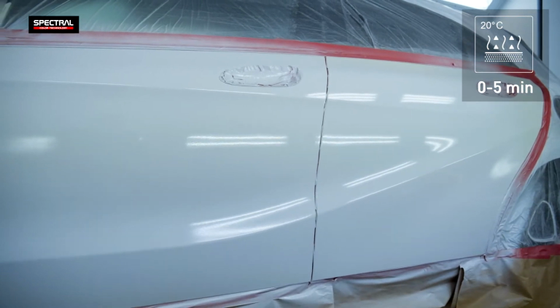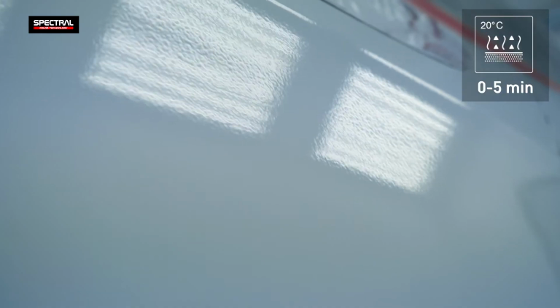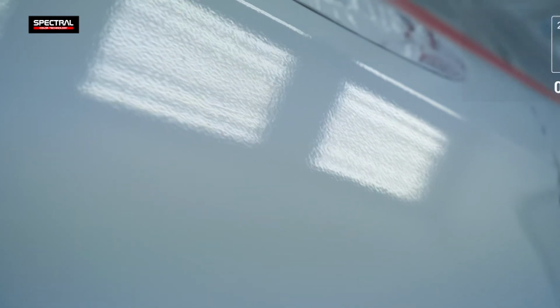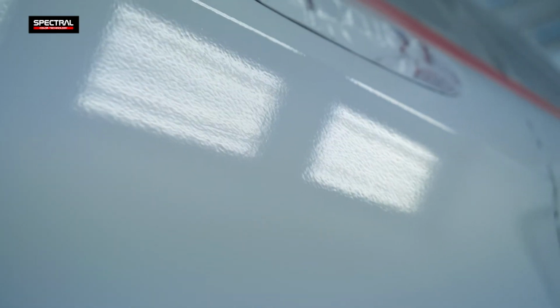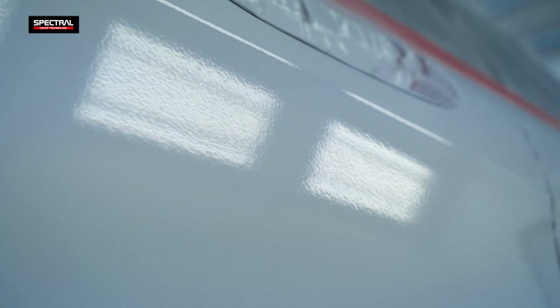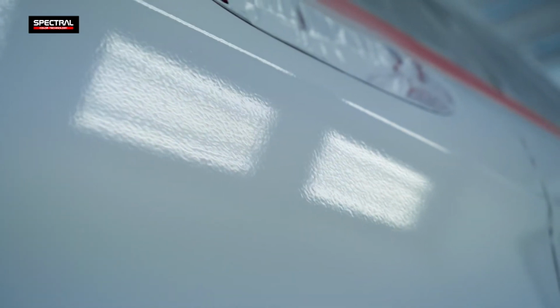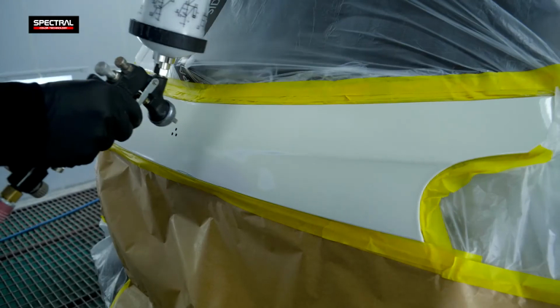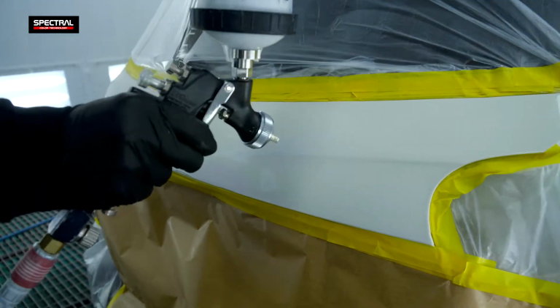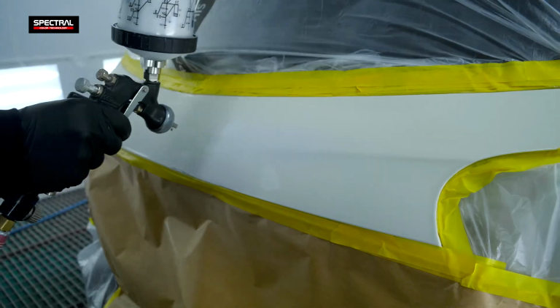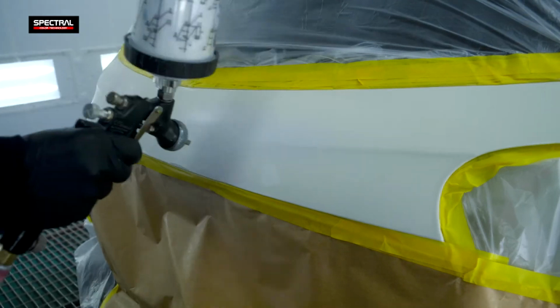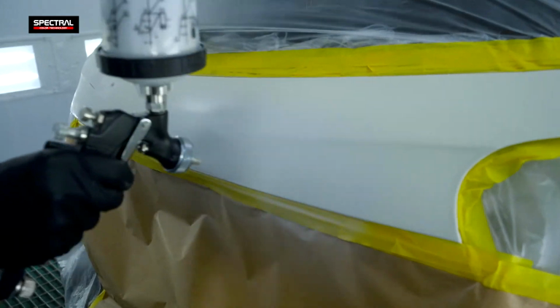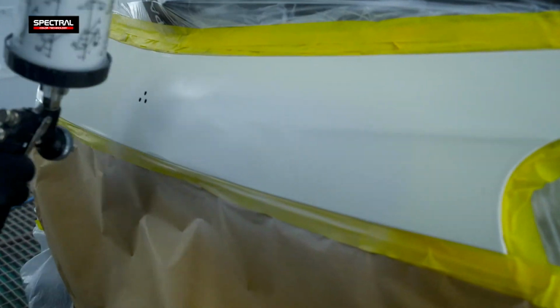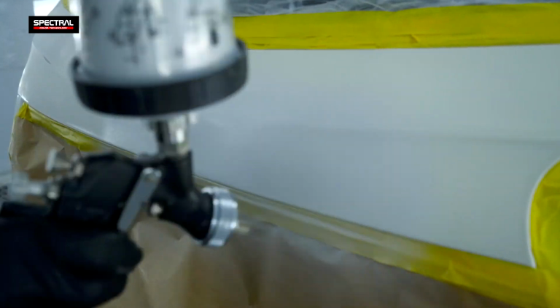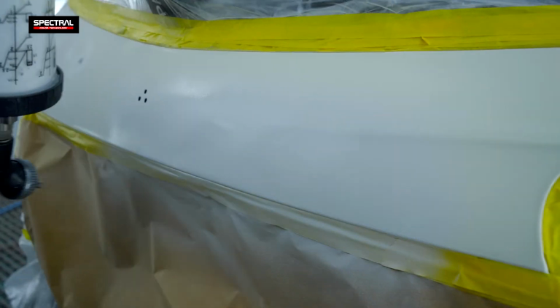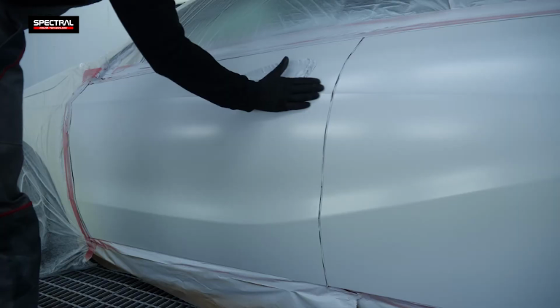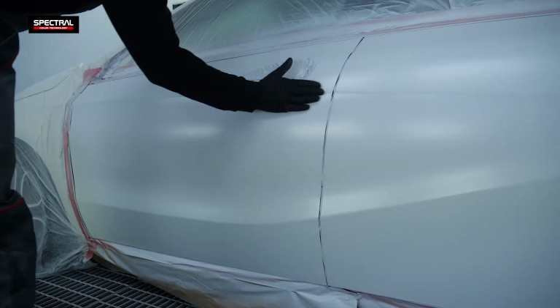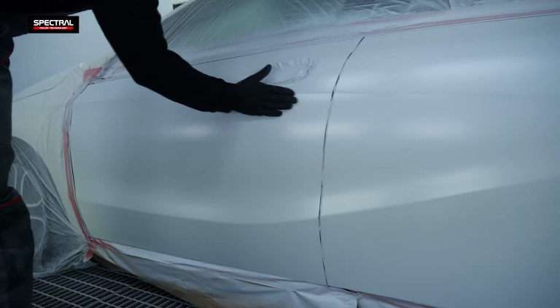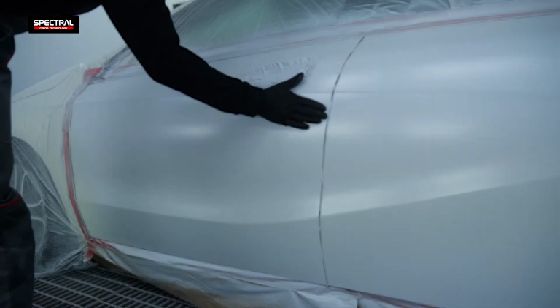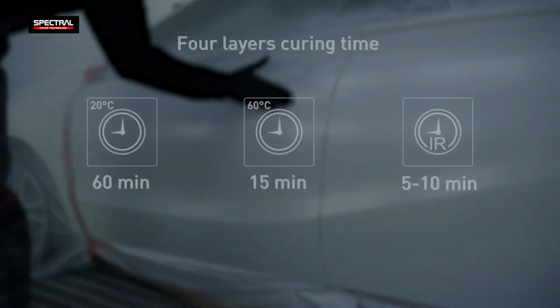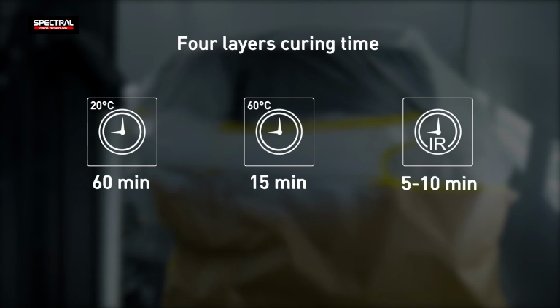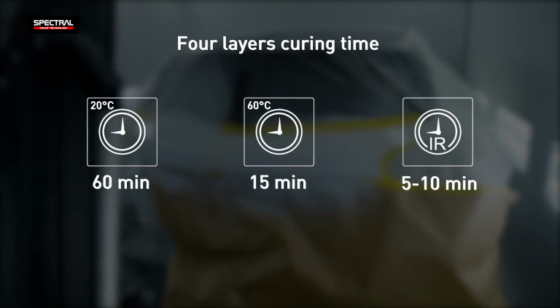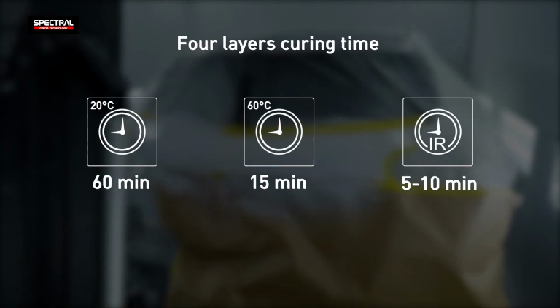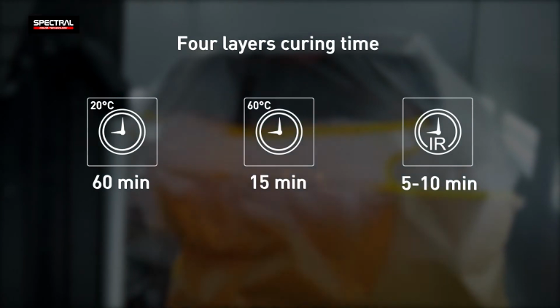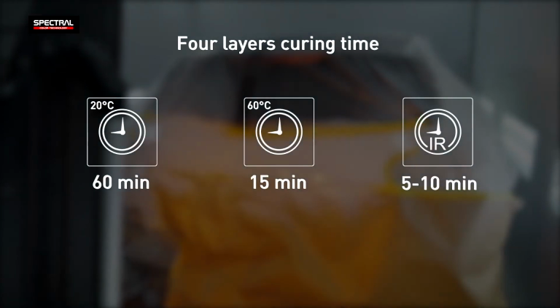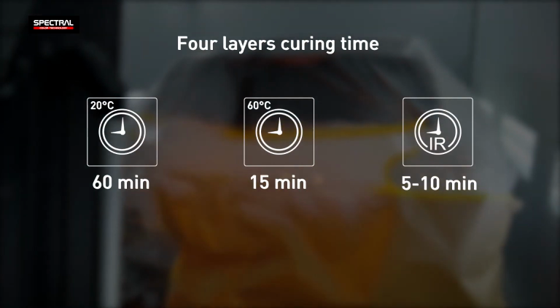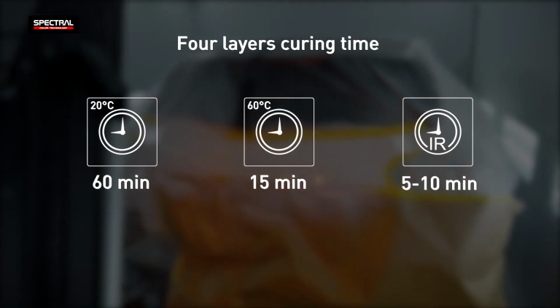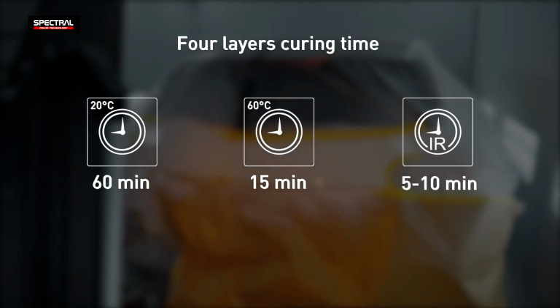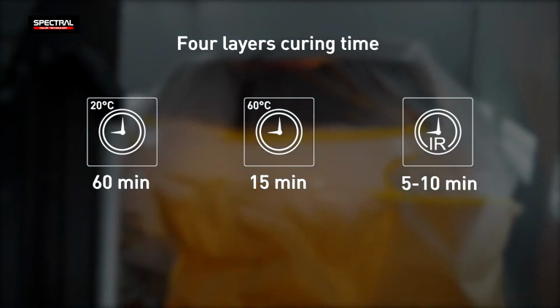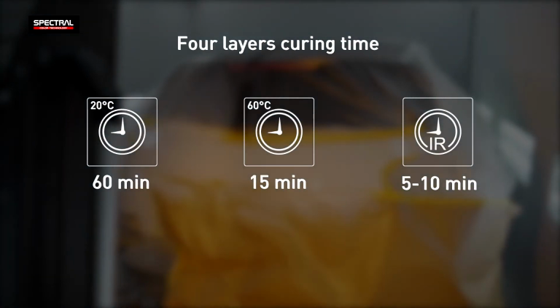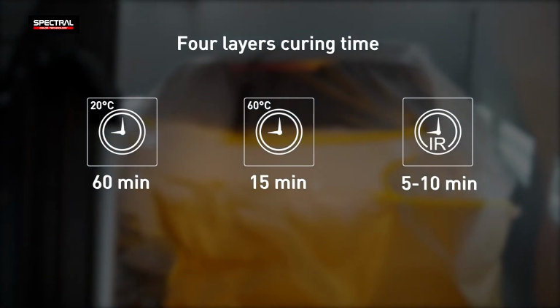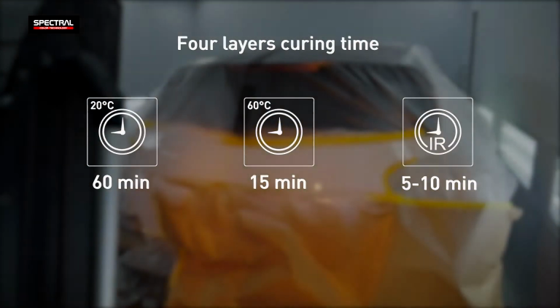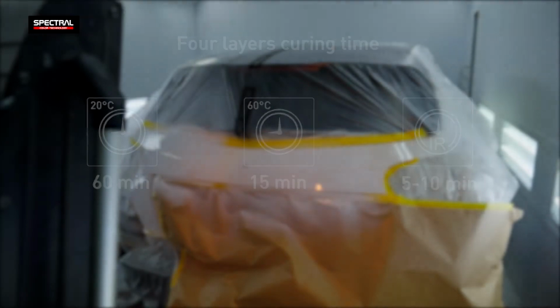The Under Zero Zero Race perfectly fills small scratches and irregularities of the substrate. The curing time of the primer depends on the temperature and number of layers, ranging from 60 minutes to five minutes only when curing with an IR heater.